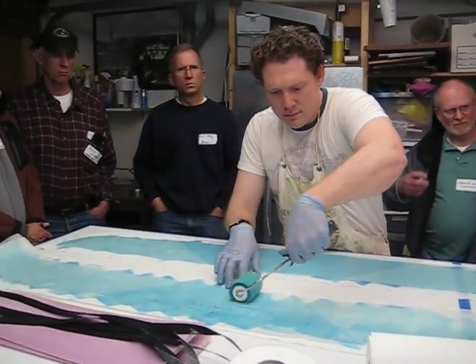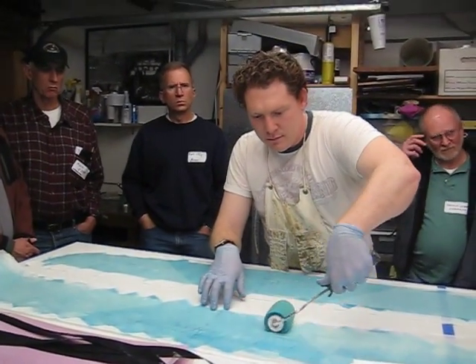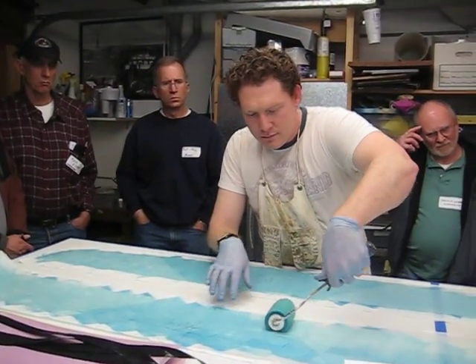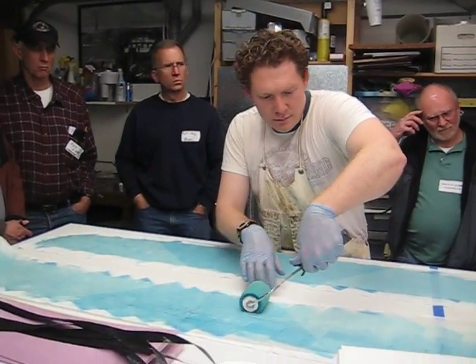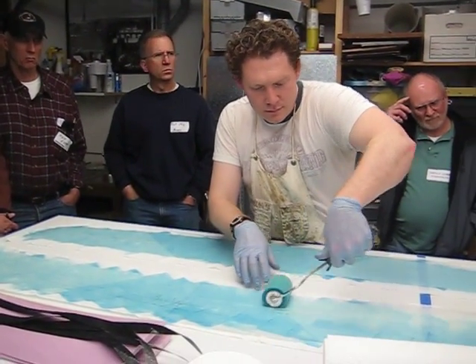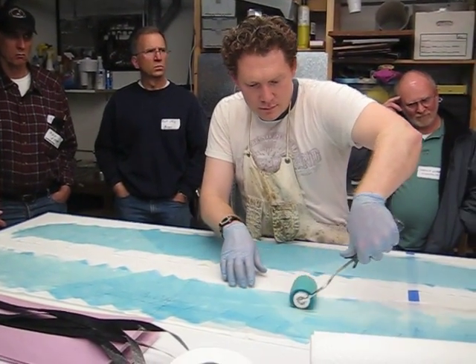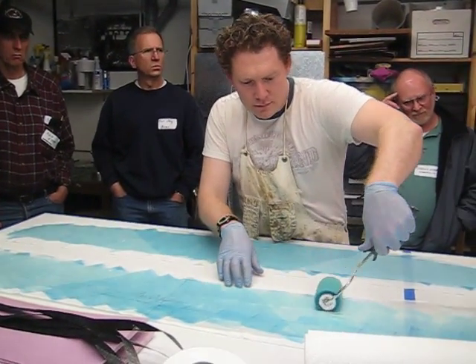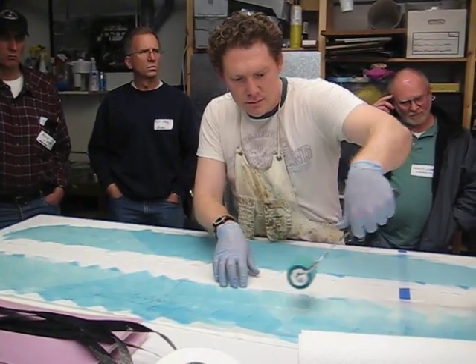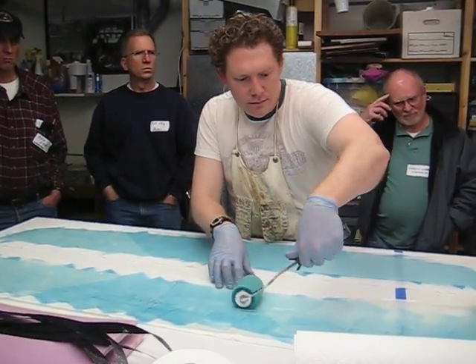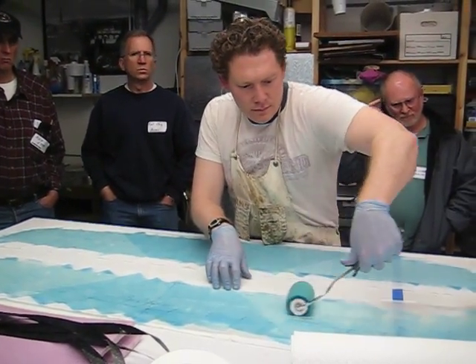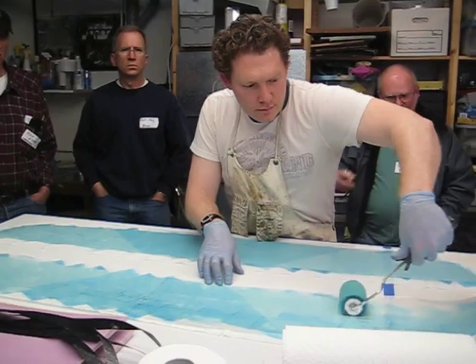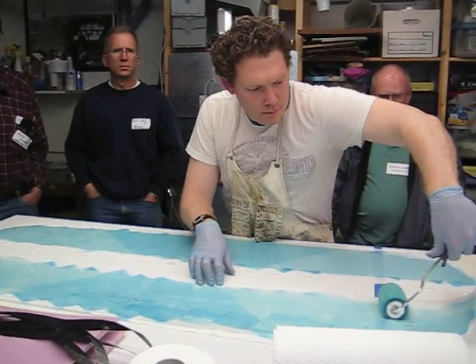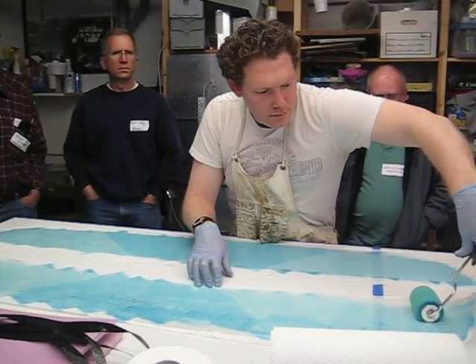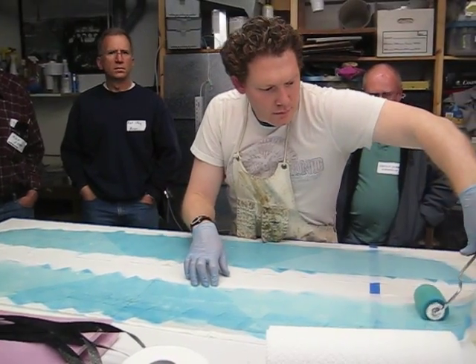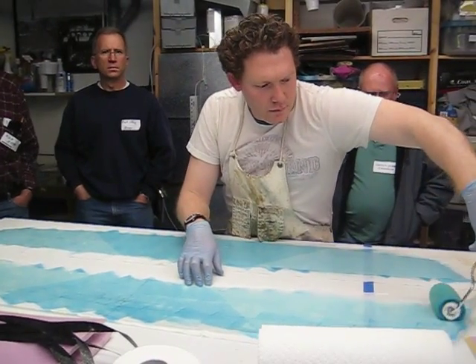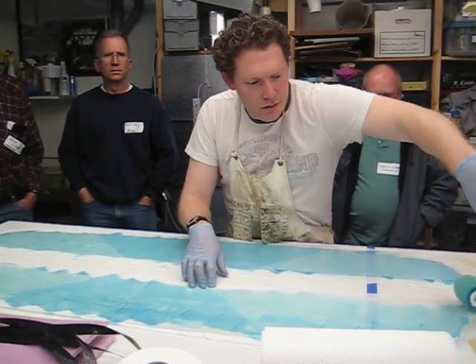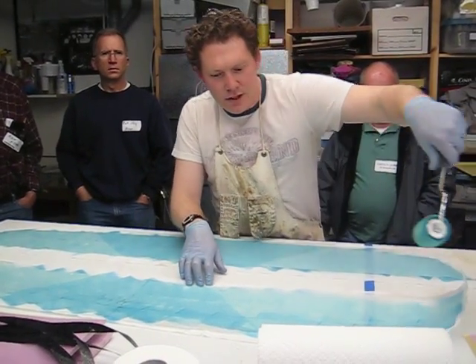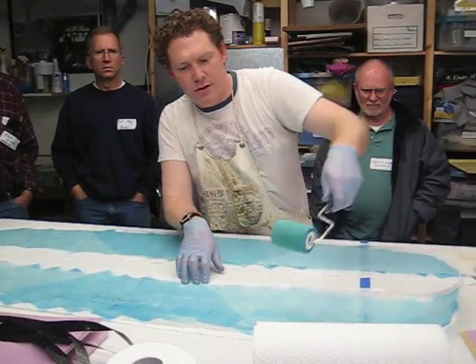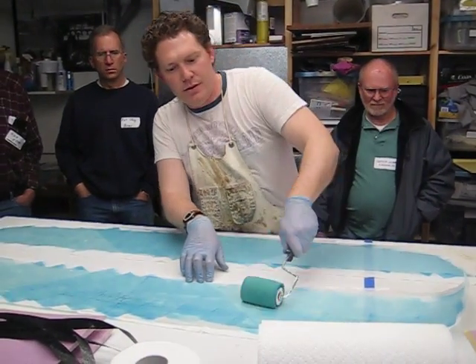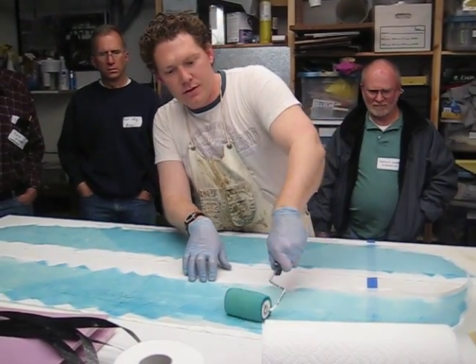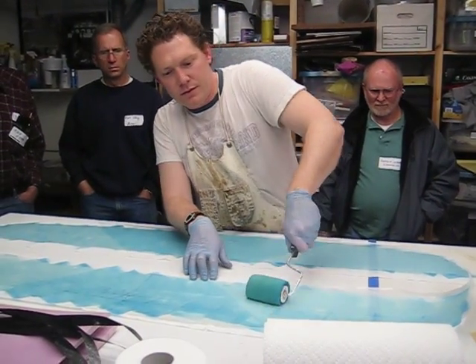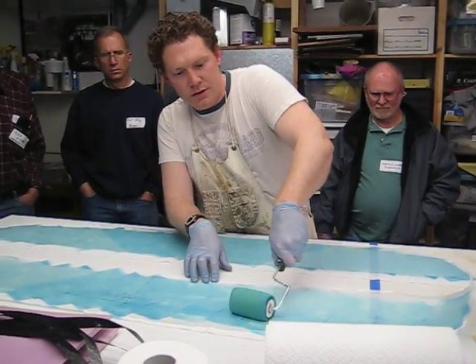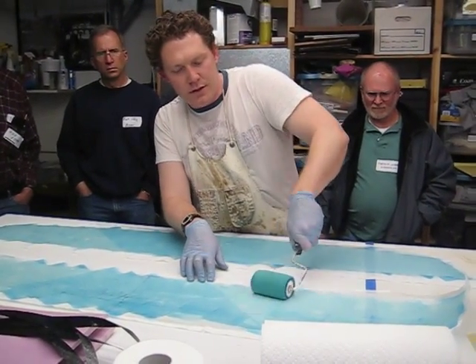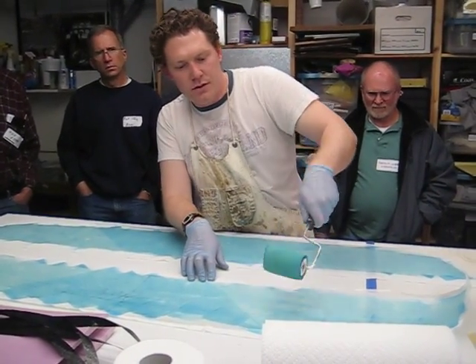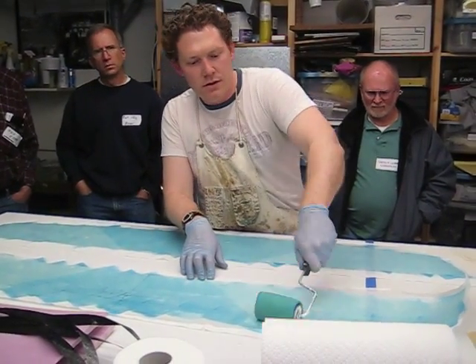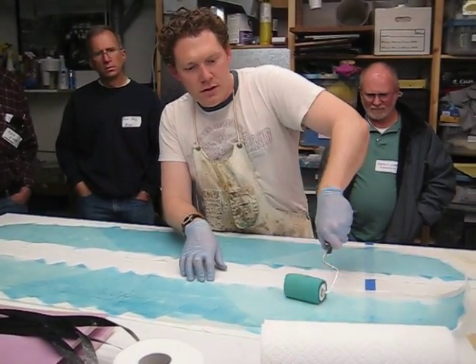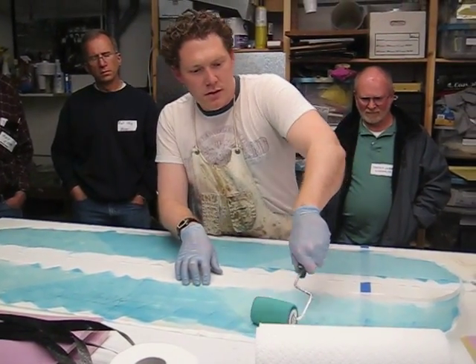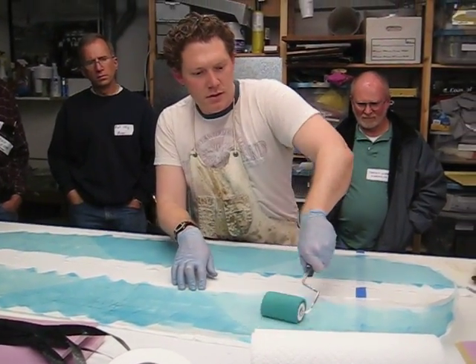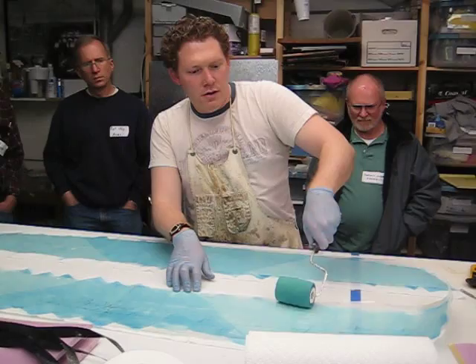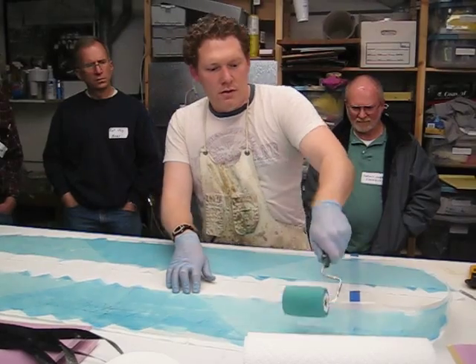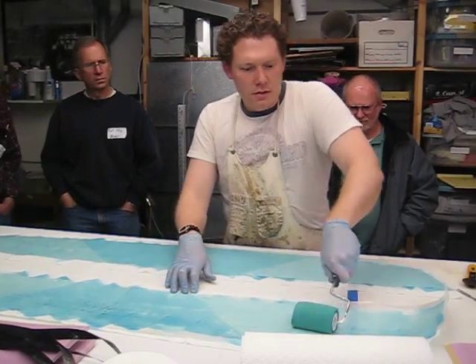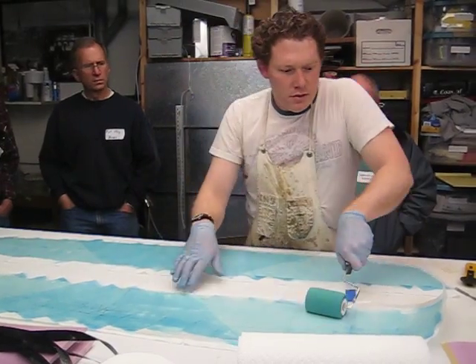Do you have any problems with bits of tissue getting it back apart or any of that? You can use the right toilet paper holder. Special order stuff.